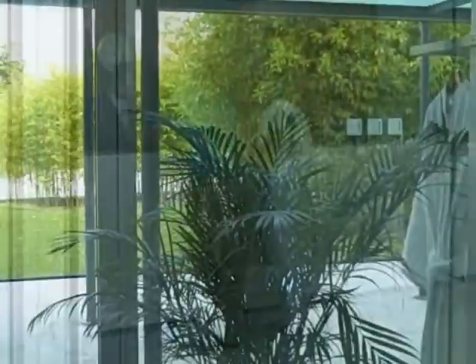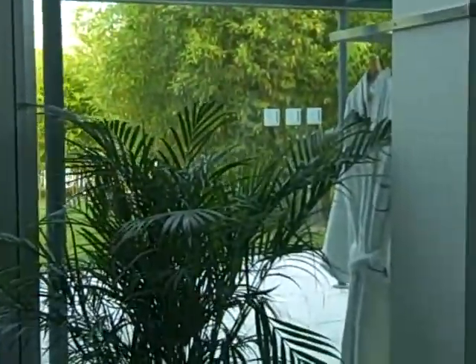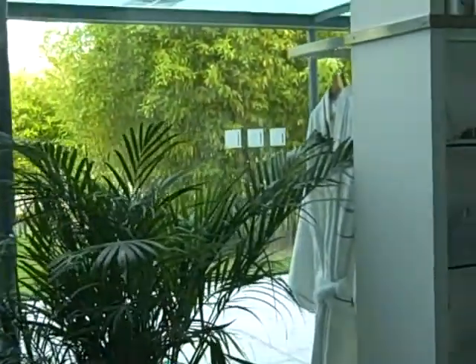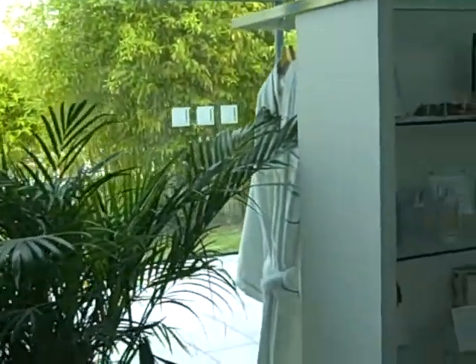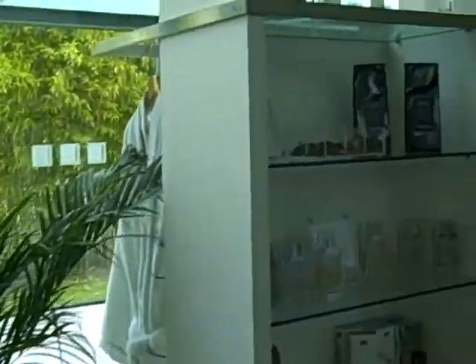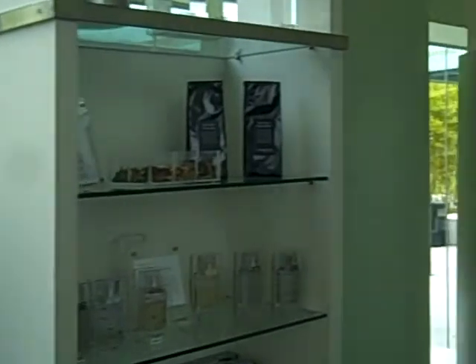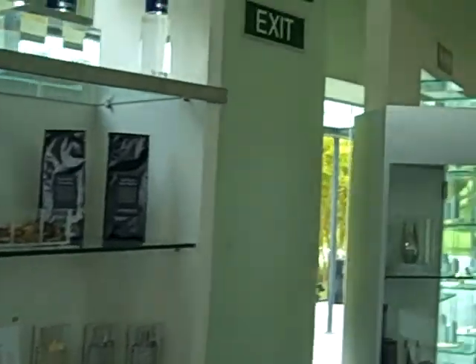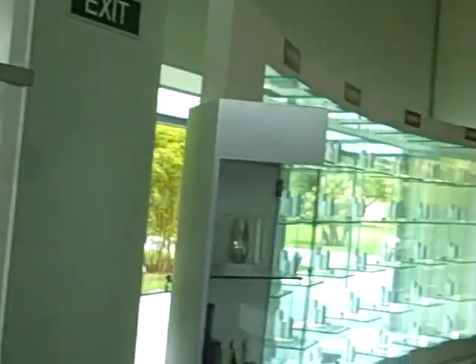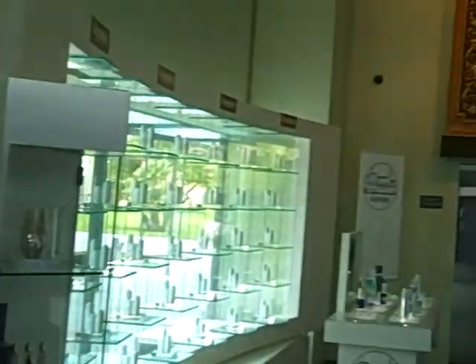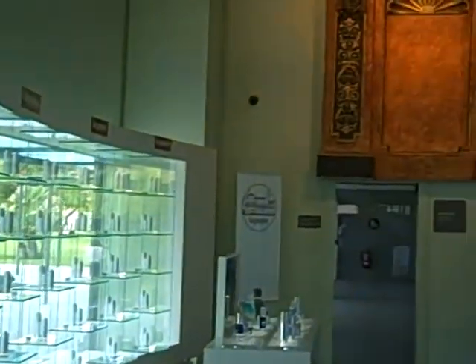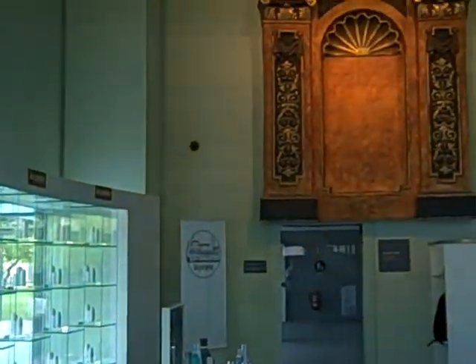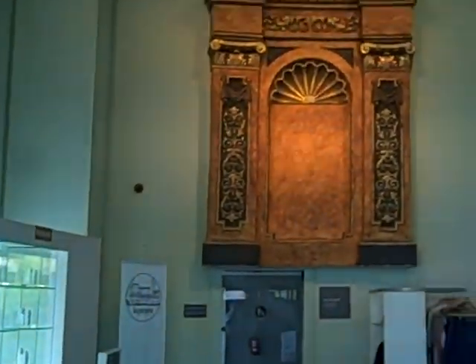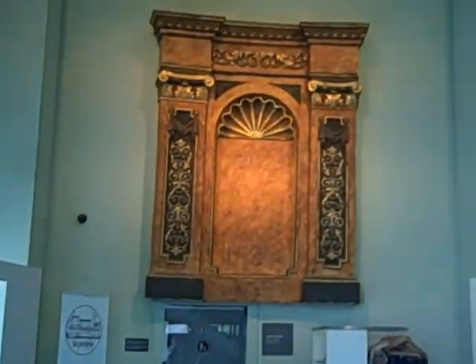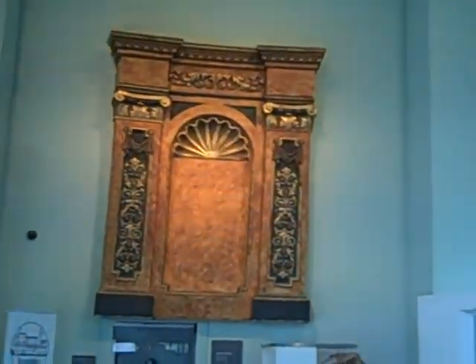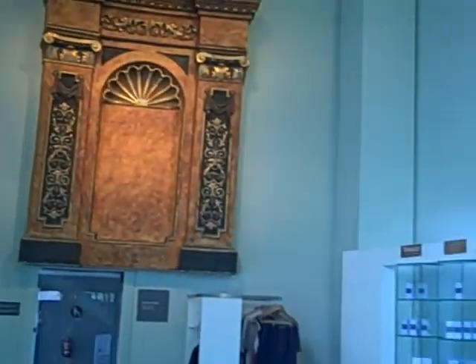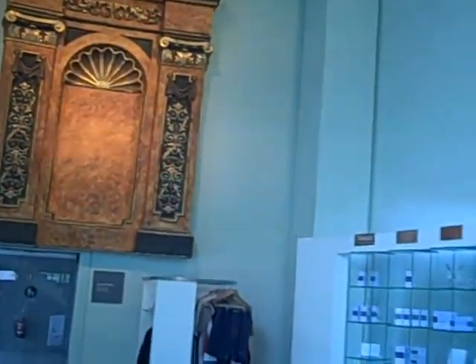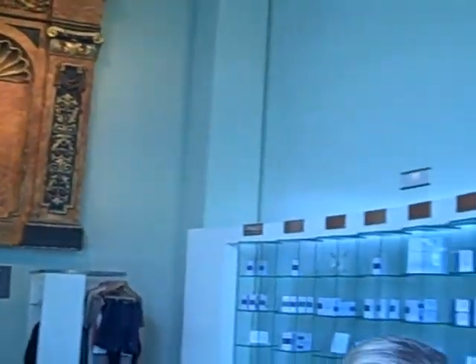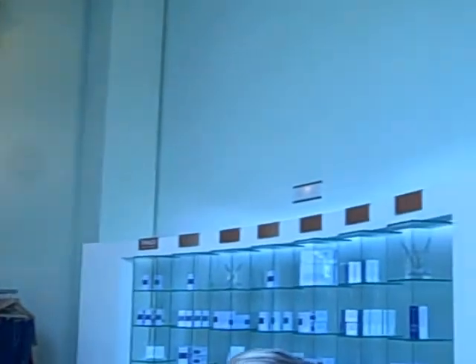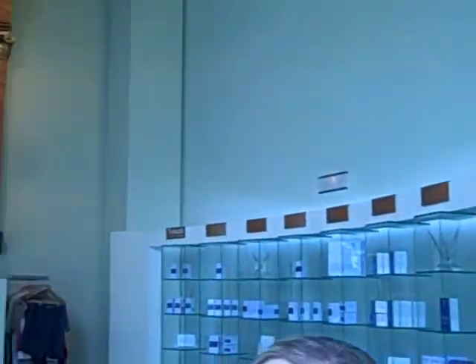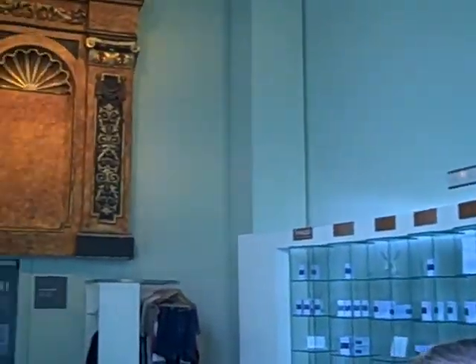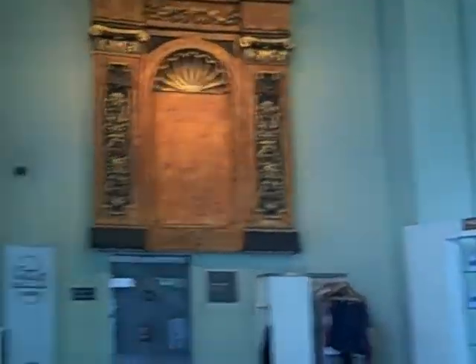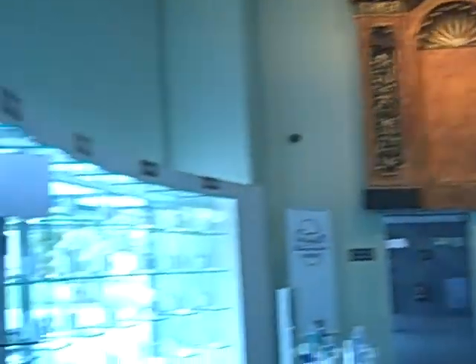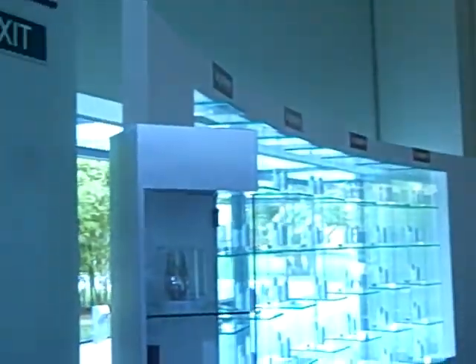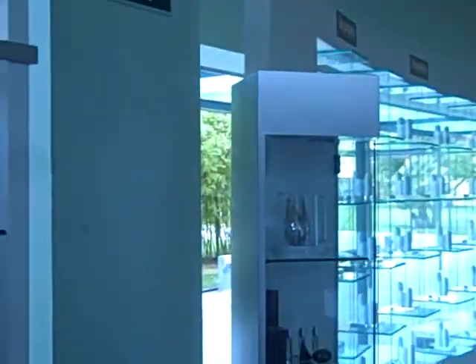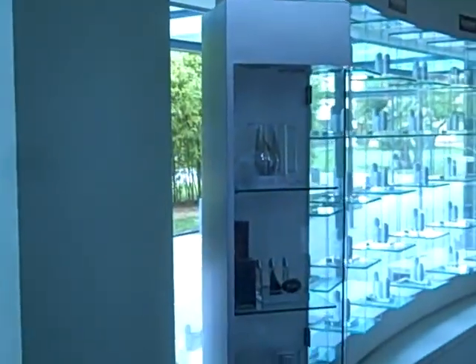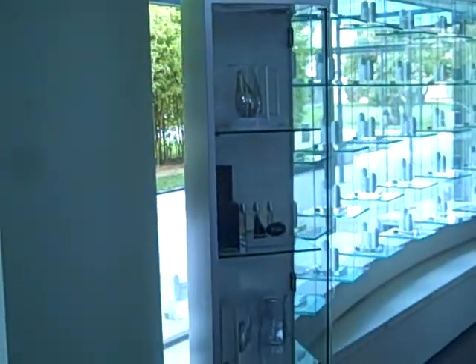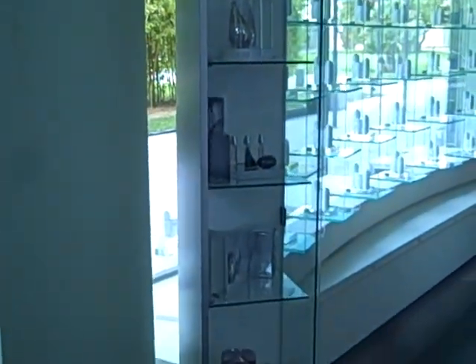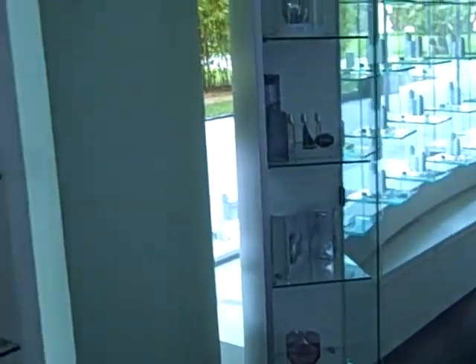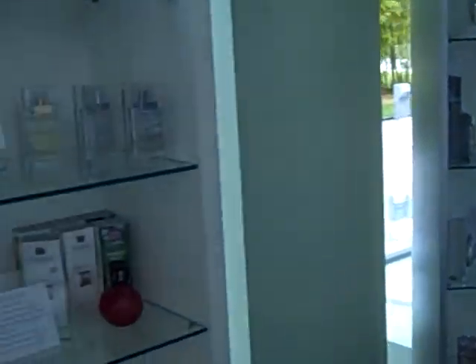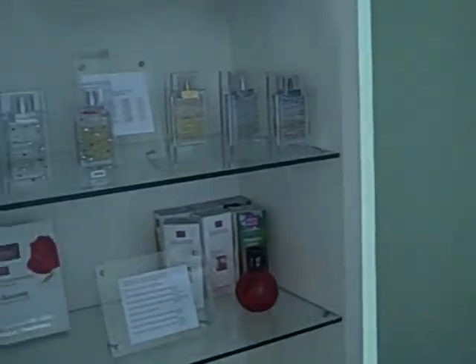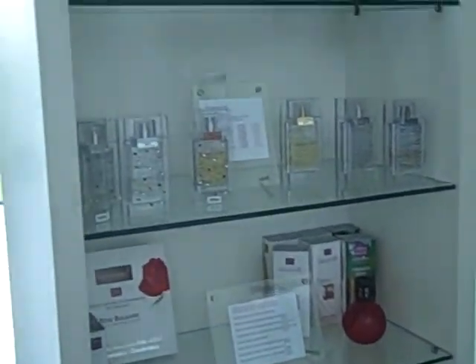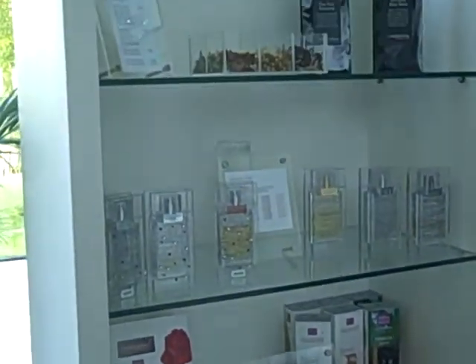Now we're in the spa, about to get our massages. There are some pretty pieces there — products for sale.